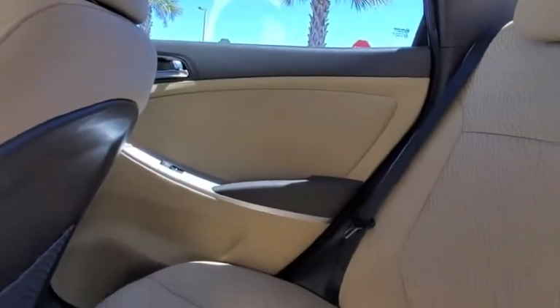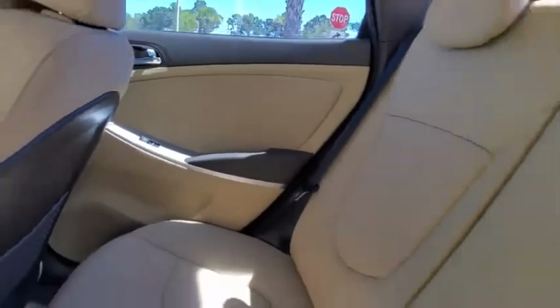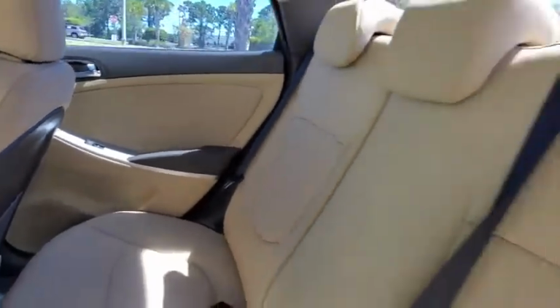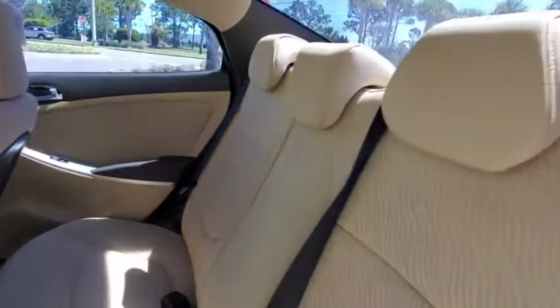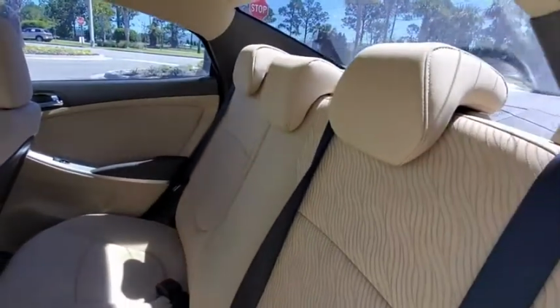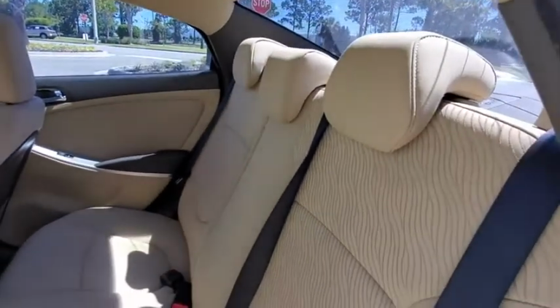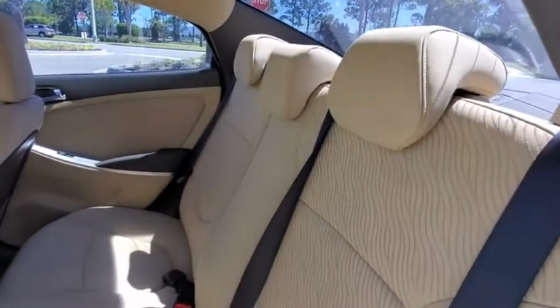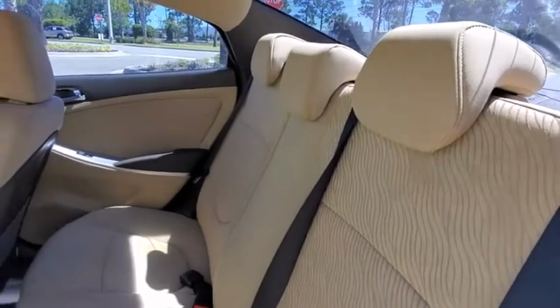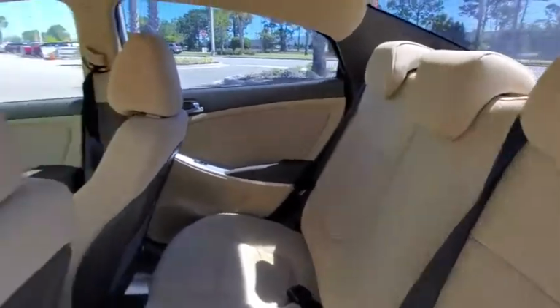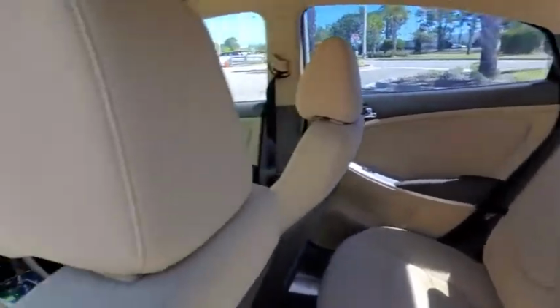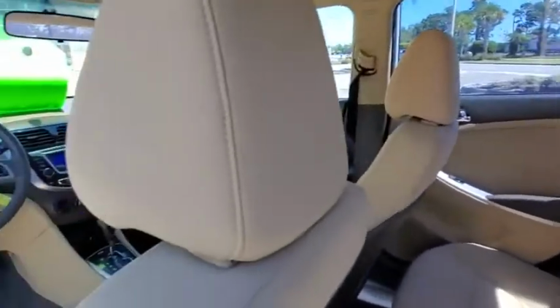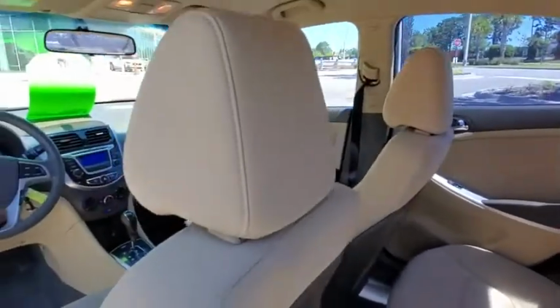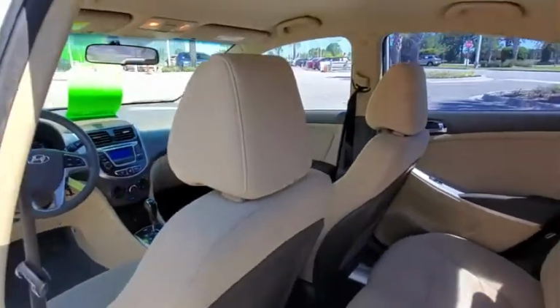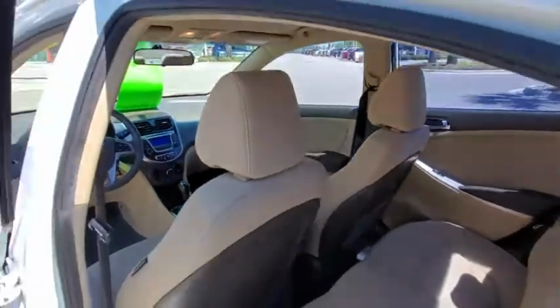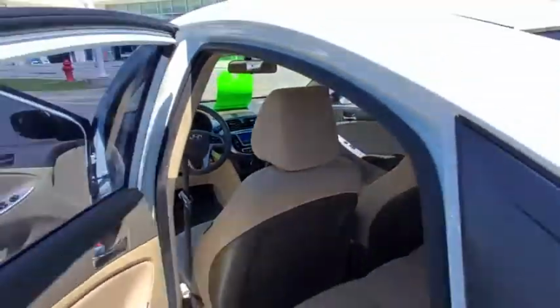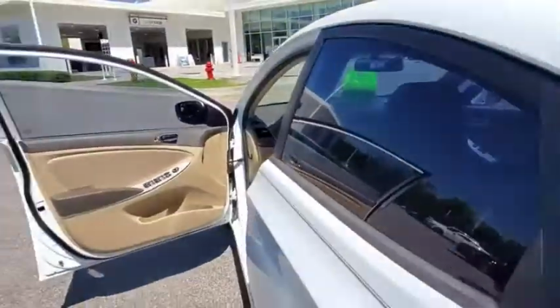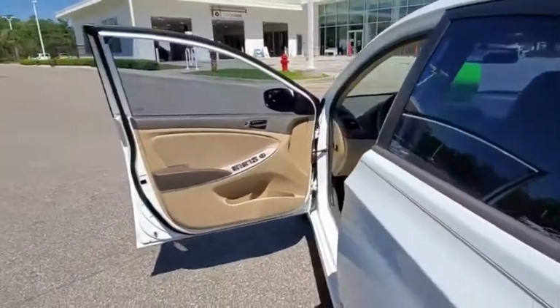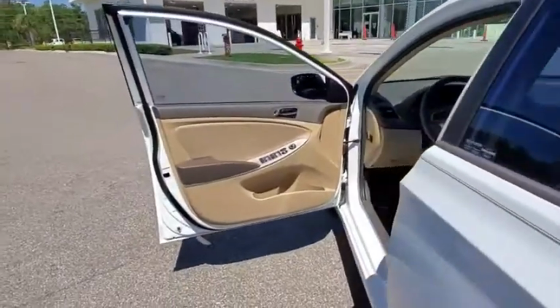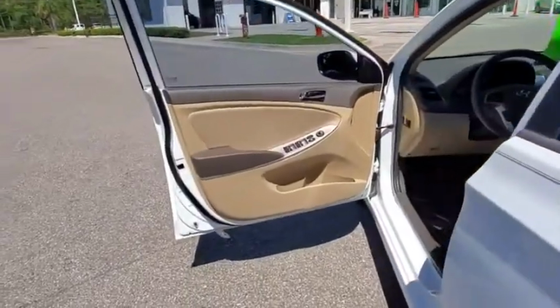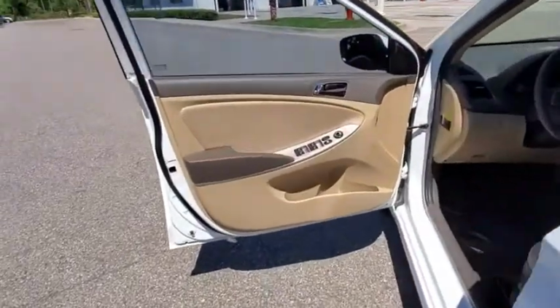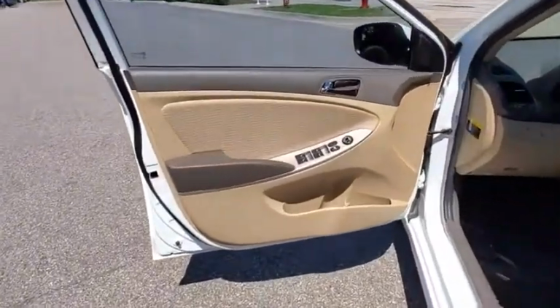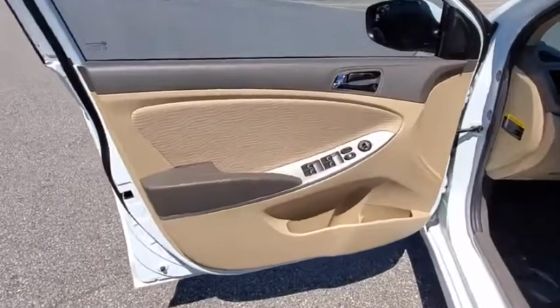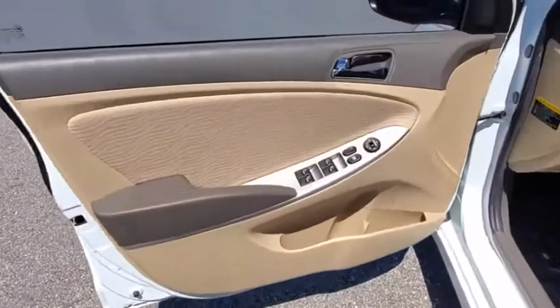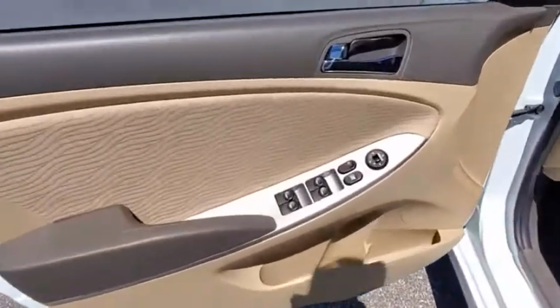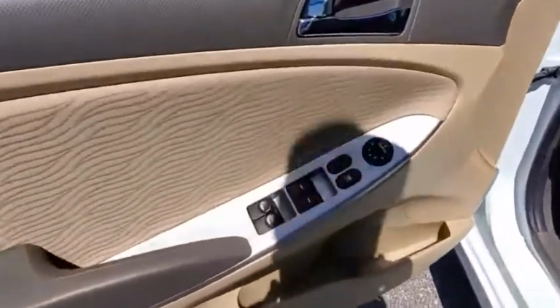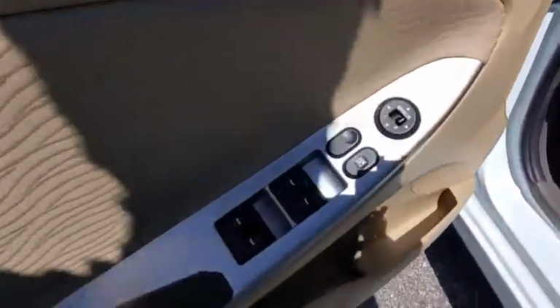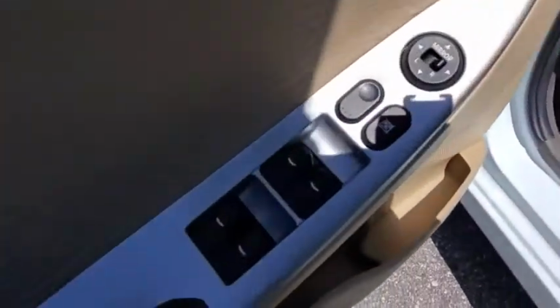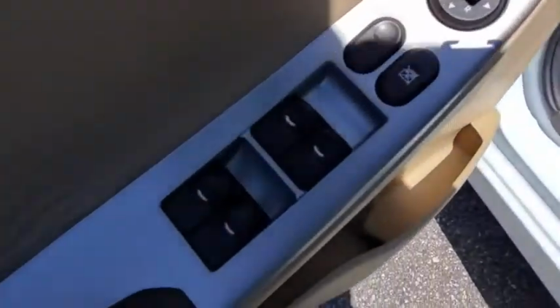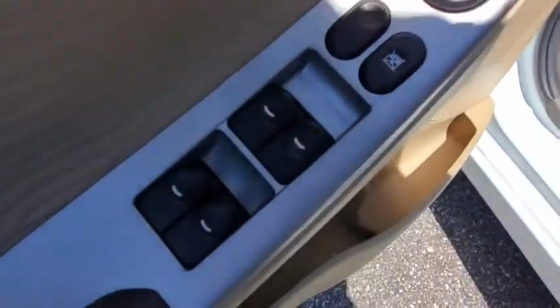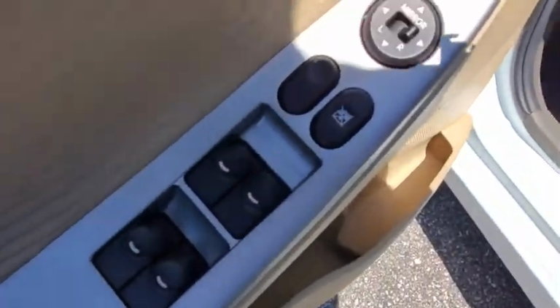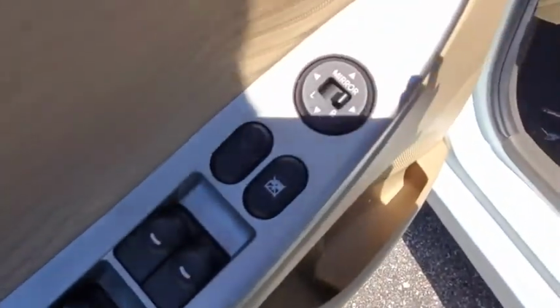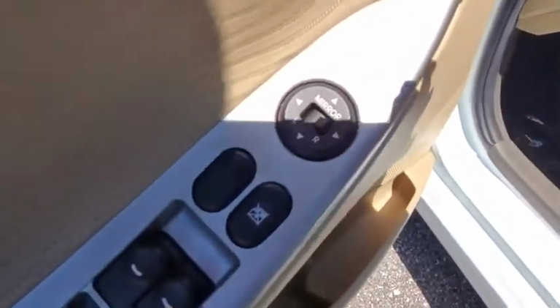Rear defrost, MP3 player, bucket seats, power windows, CD player, child safety locks, trip computer, power door locks, passenger airbag, rear head airbag, brake assist.